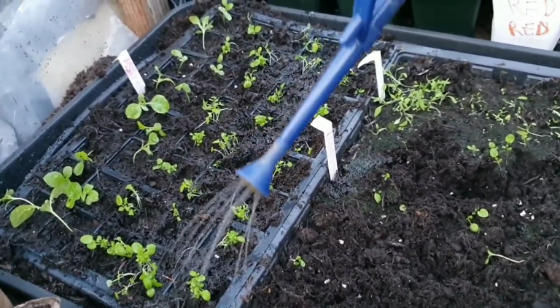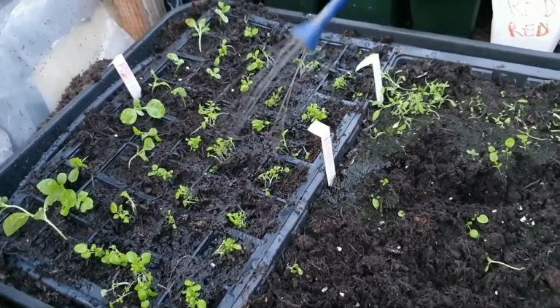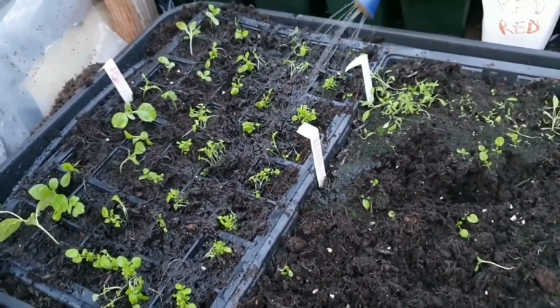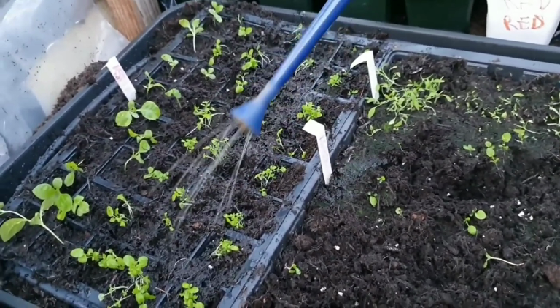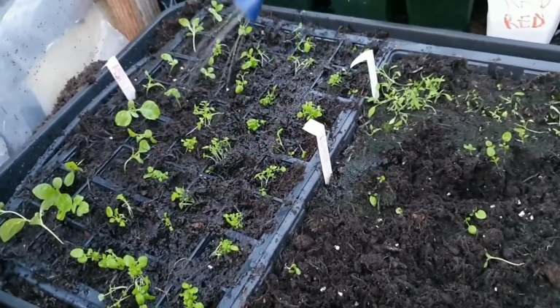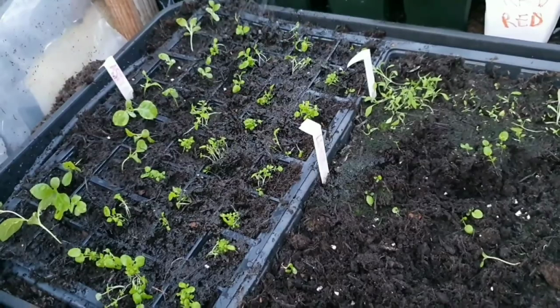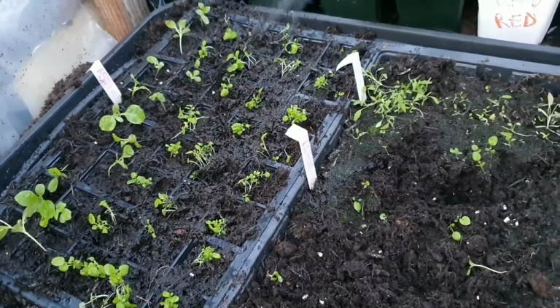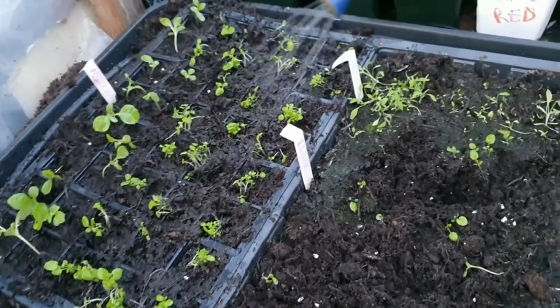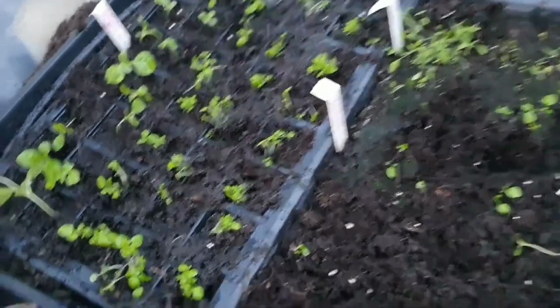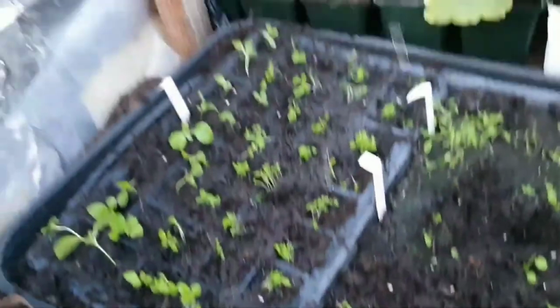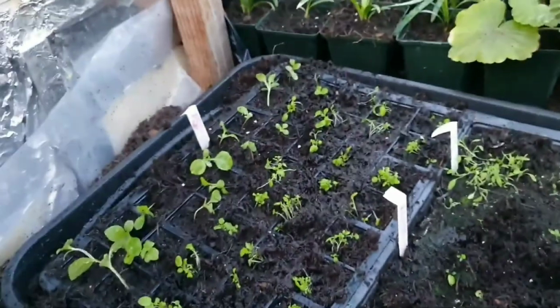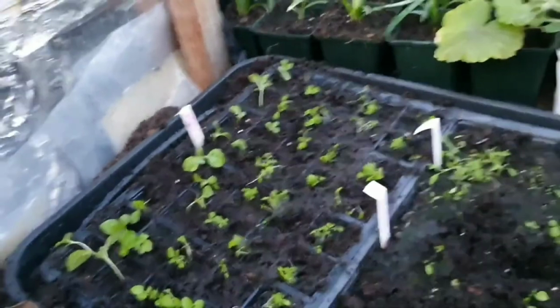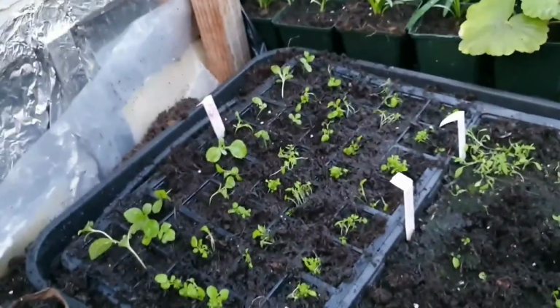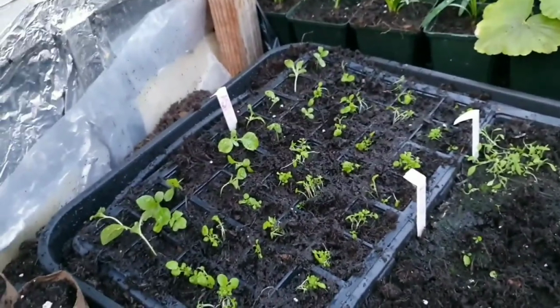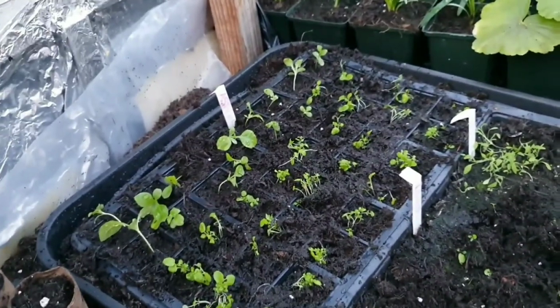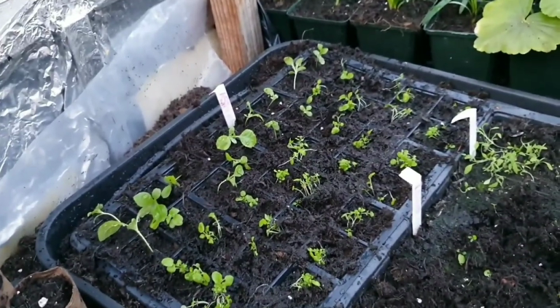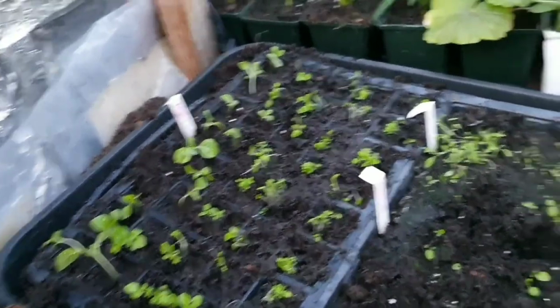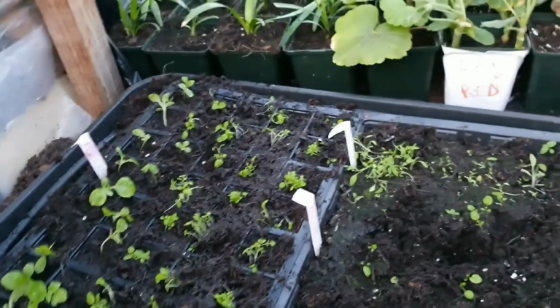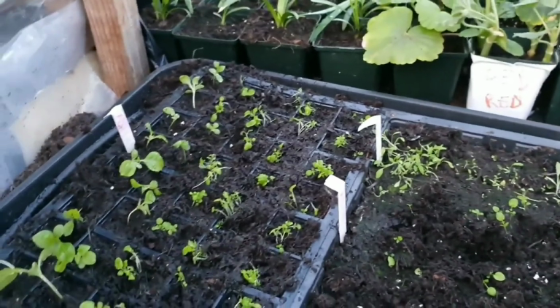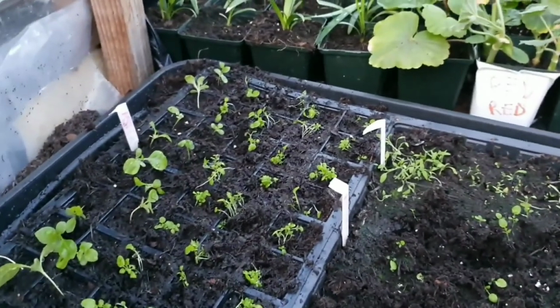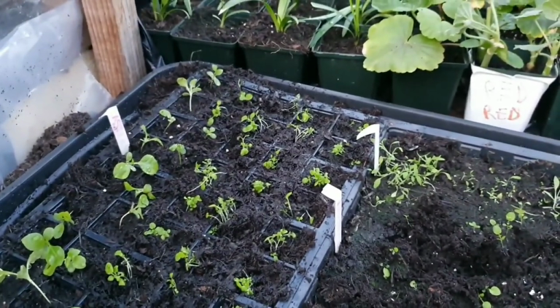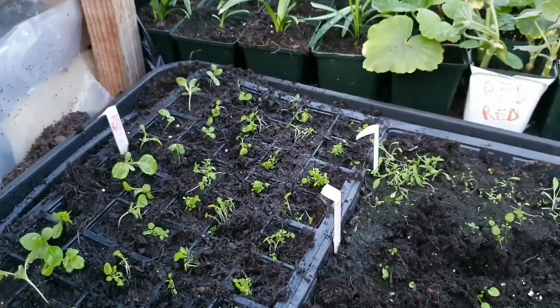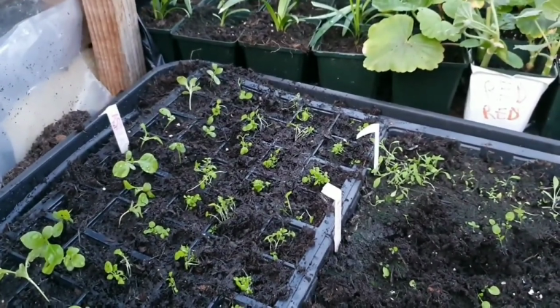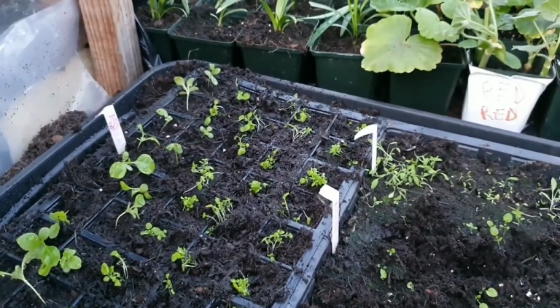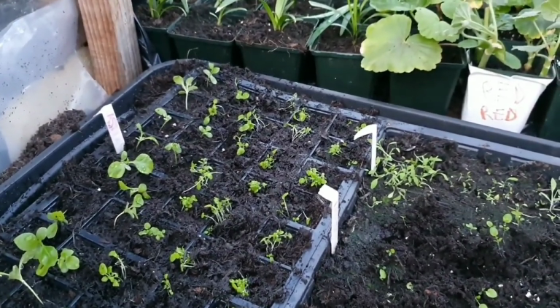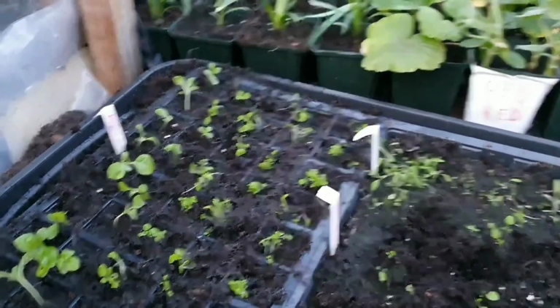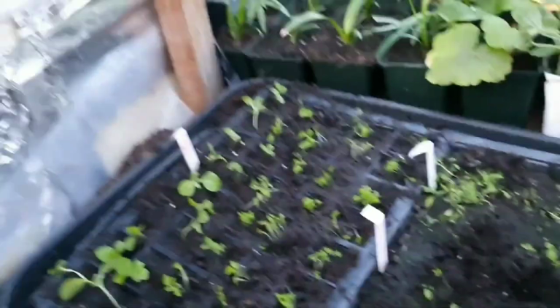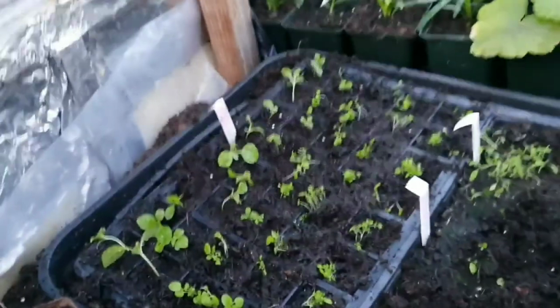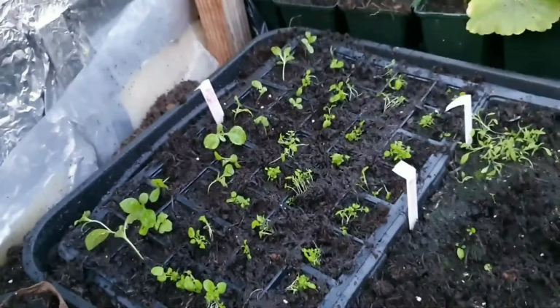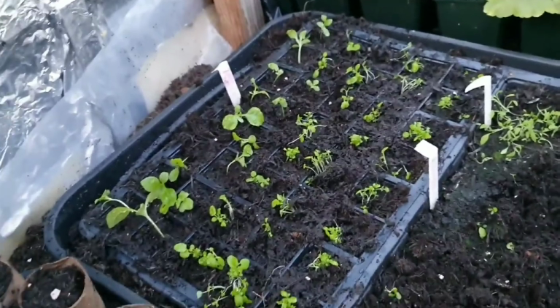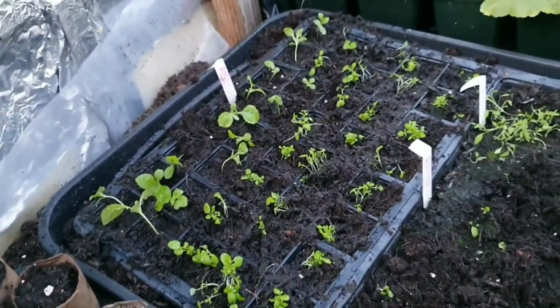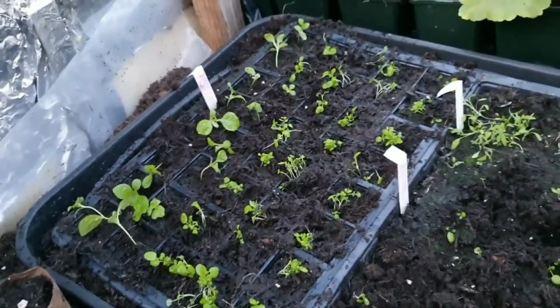That's the Lobelia Cascade. If you've got any questions, don't hesitate to ask. If you like the videos, please subscribe. Thank you for watching. Happy sowing, happy growing. Have a good day folks.